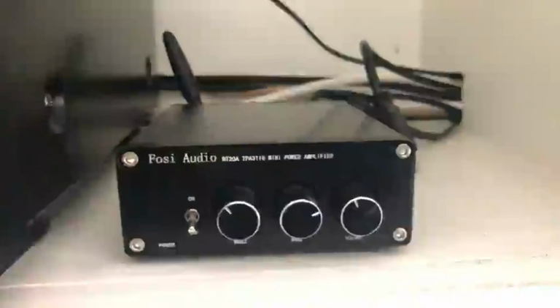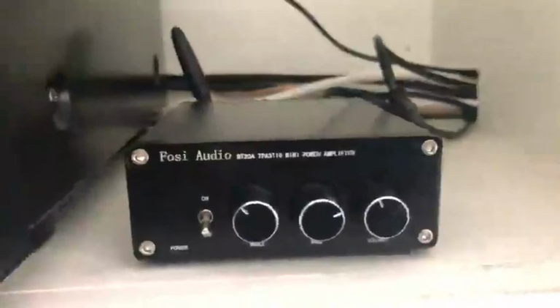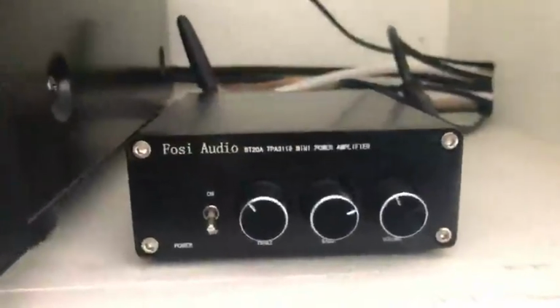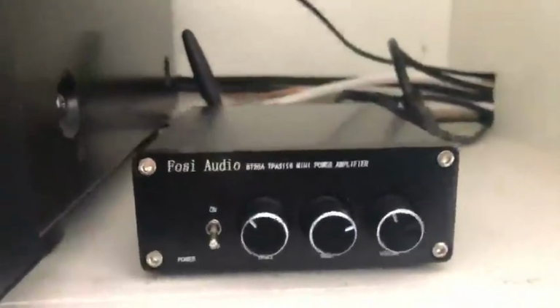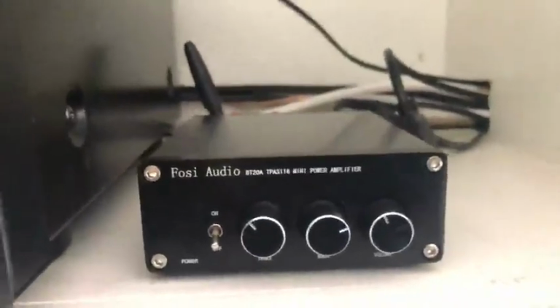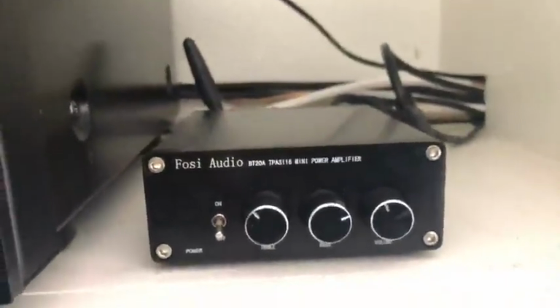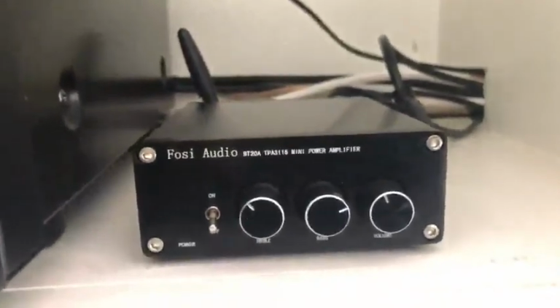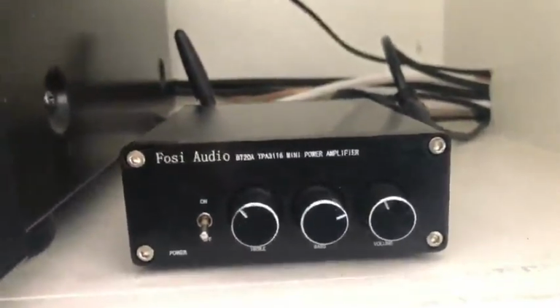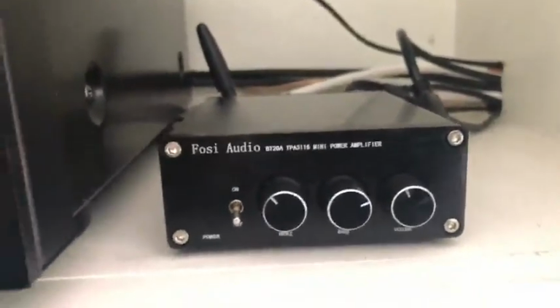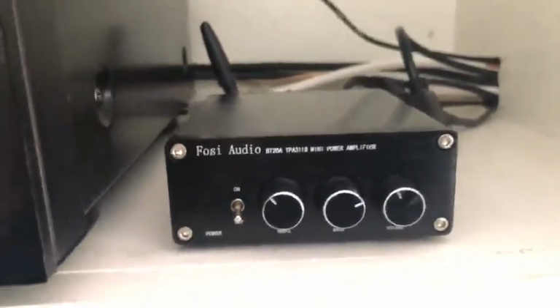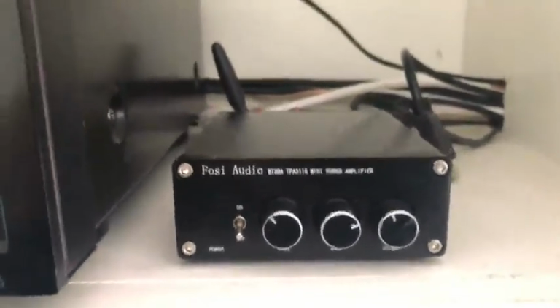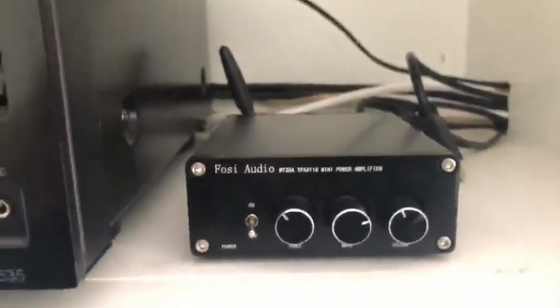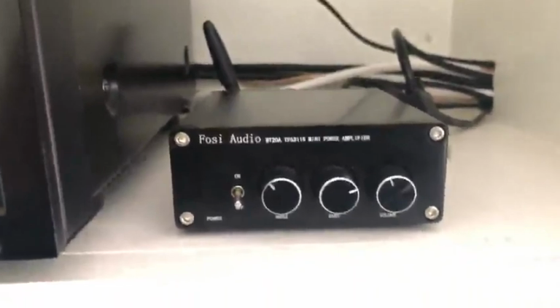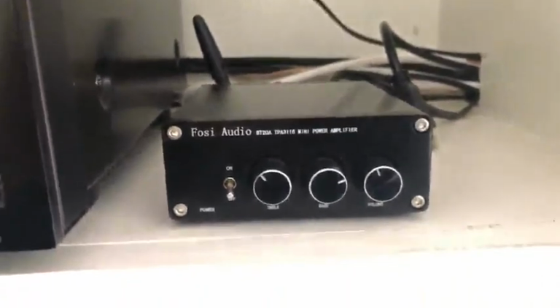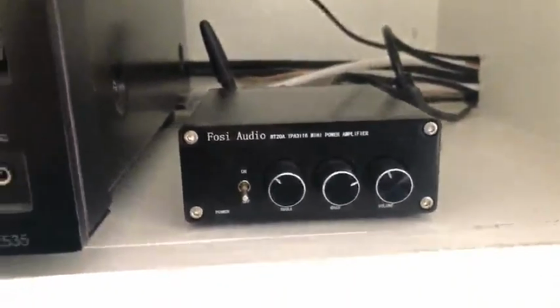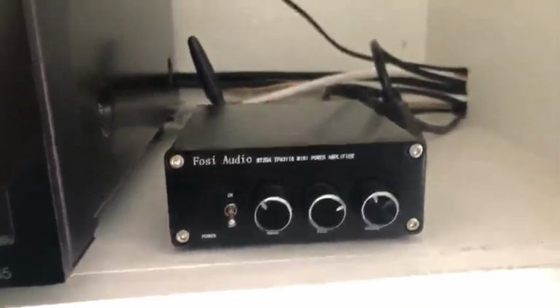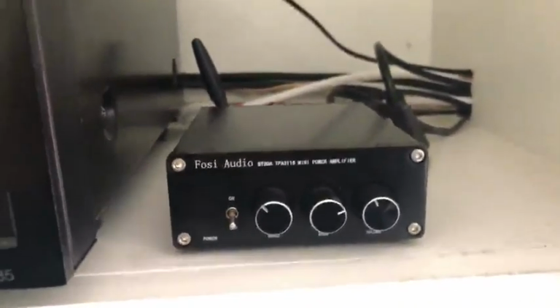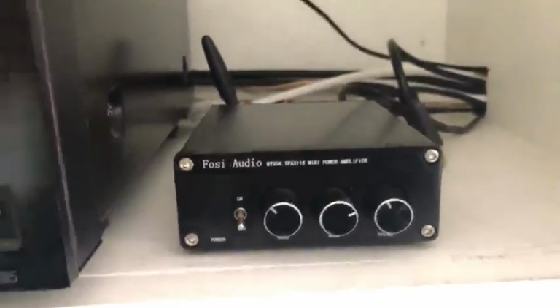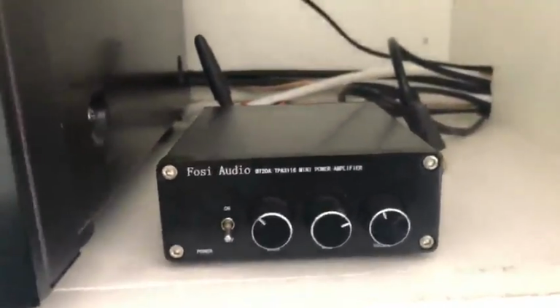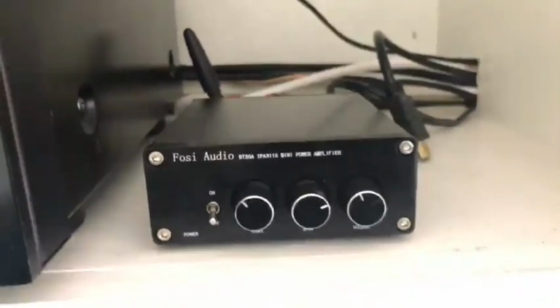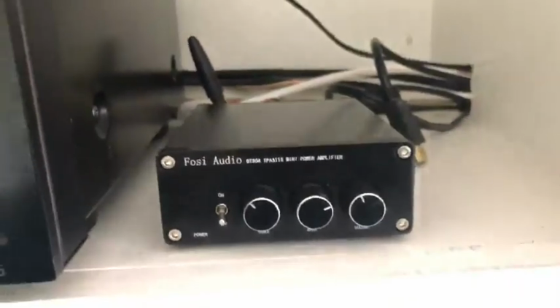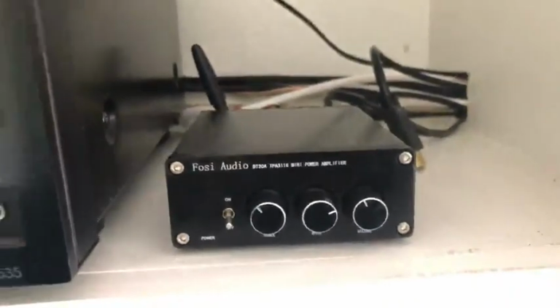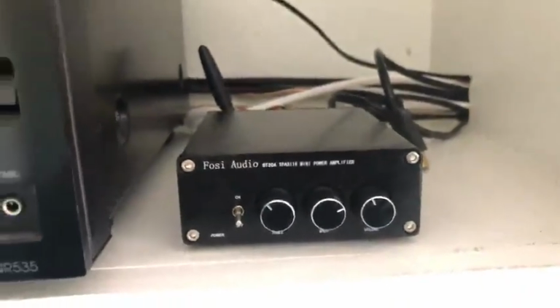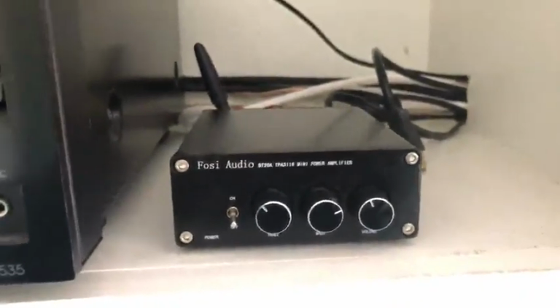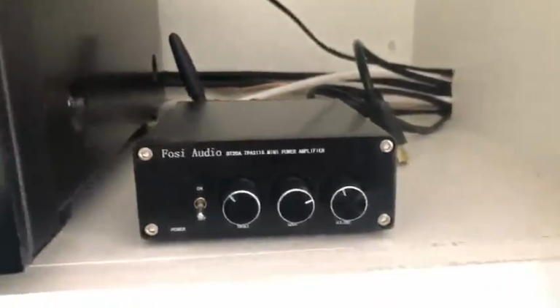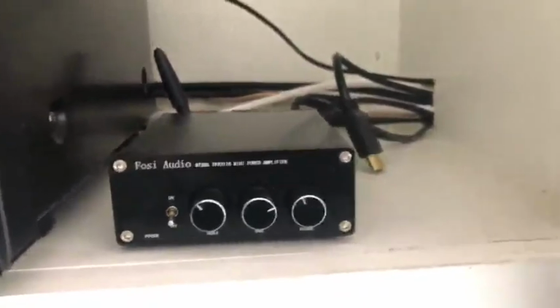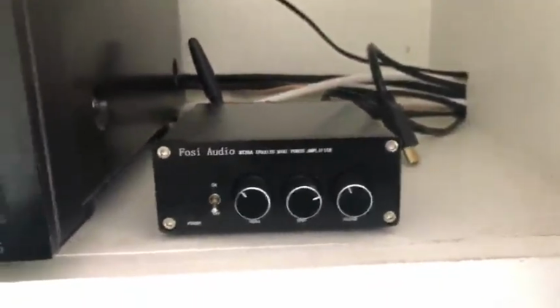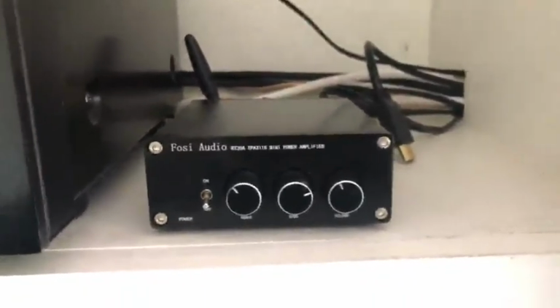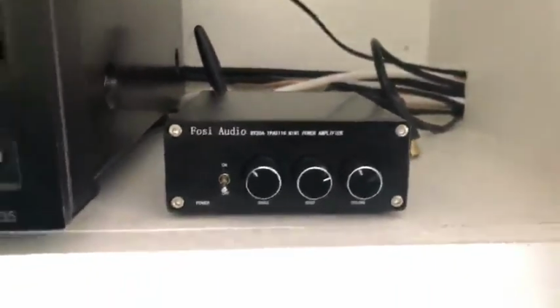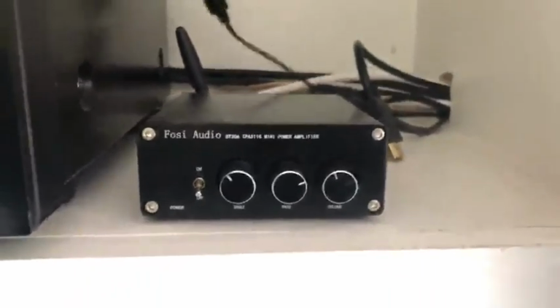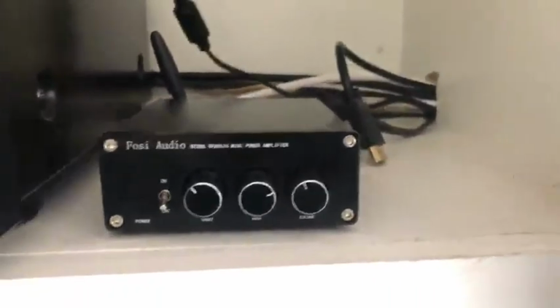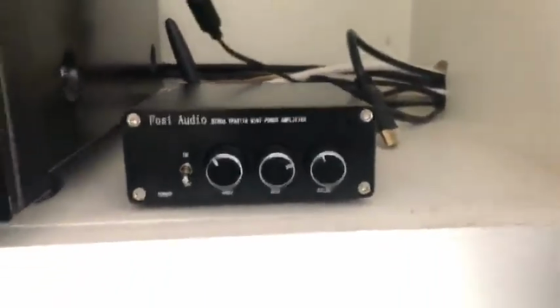Here's a review of the BT-20A mini amplifier. I'm using this to power a couple of Polk outdoor speakers and to connect directly by Bluetooth so that I can have sound in my backyard.